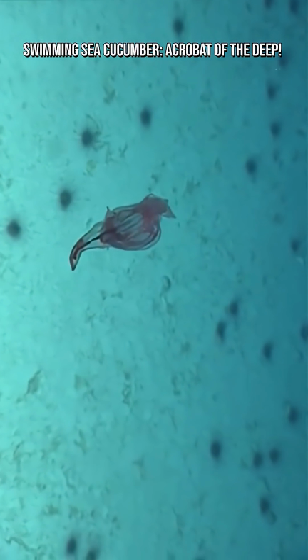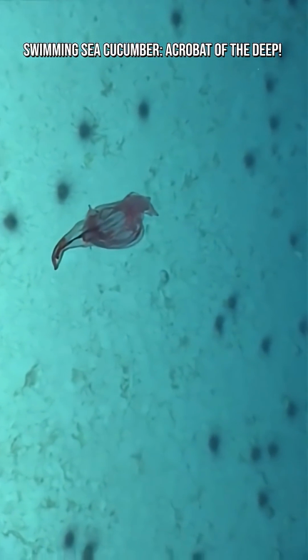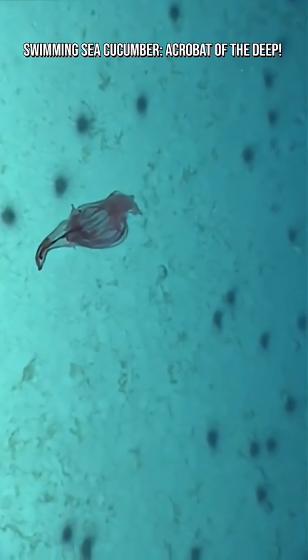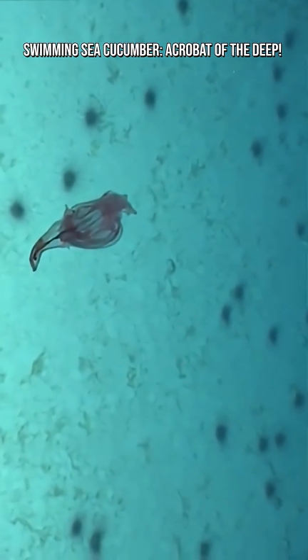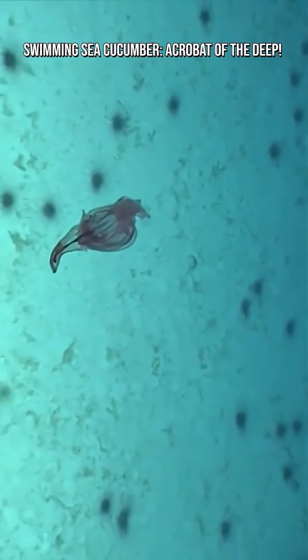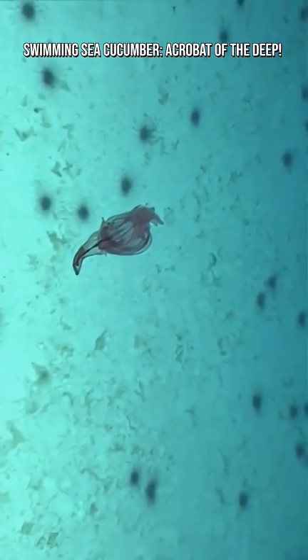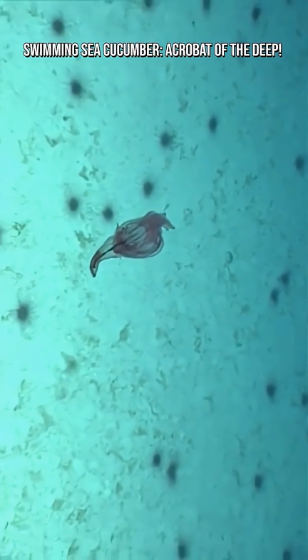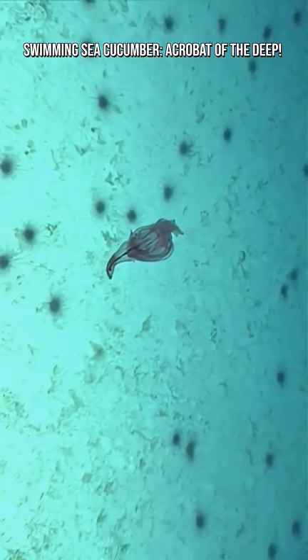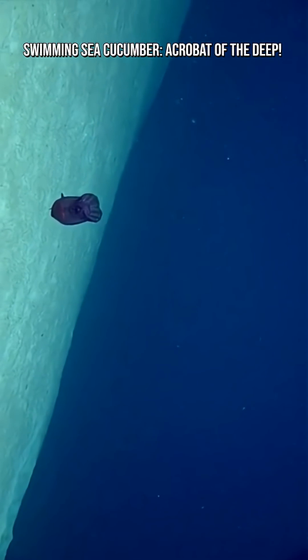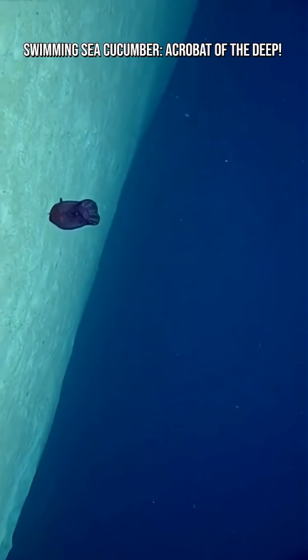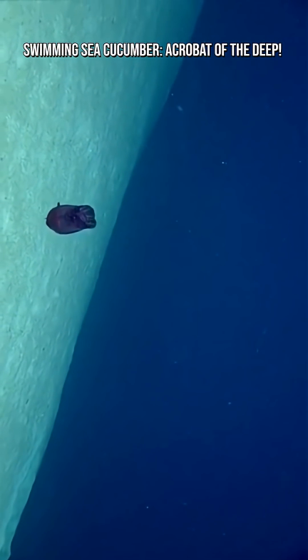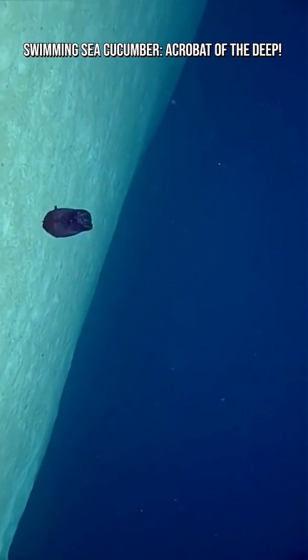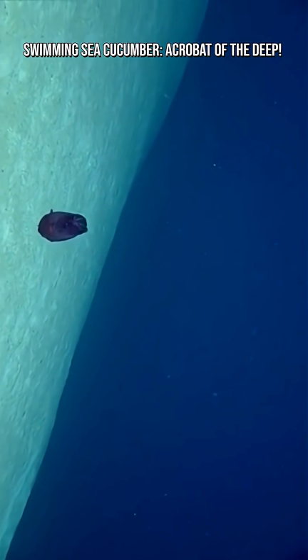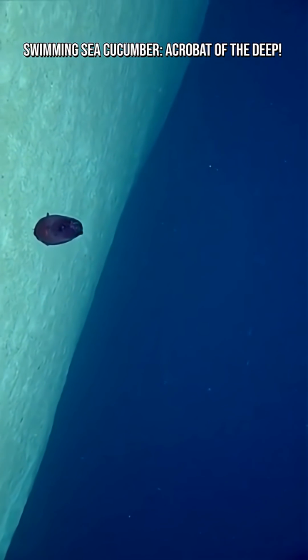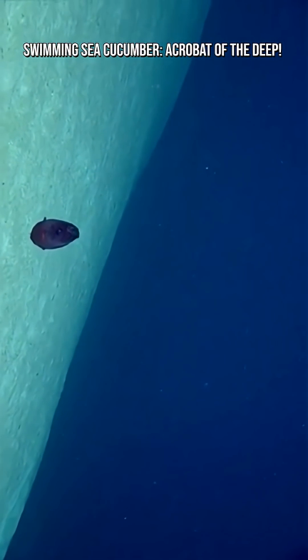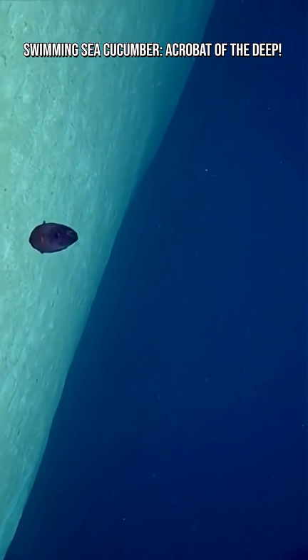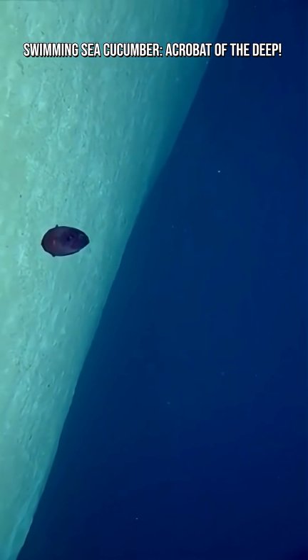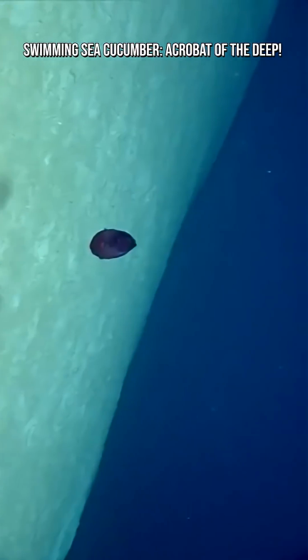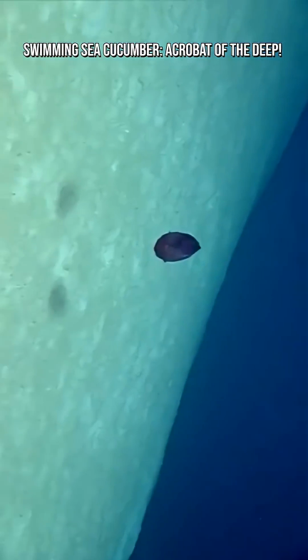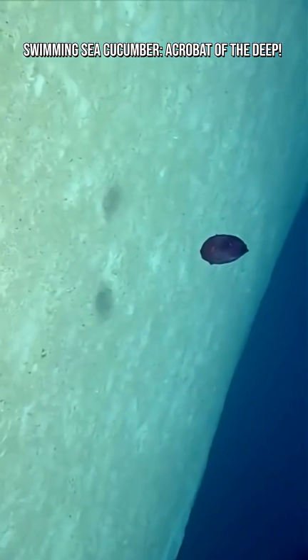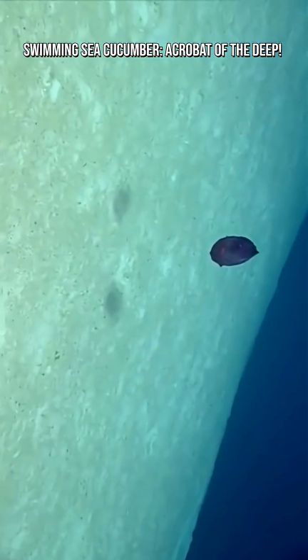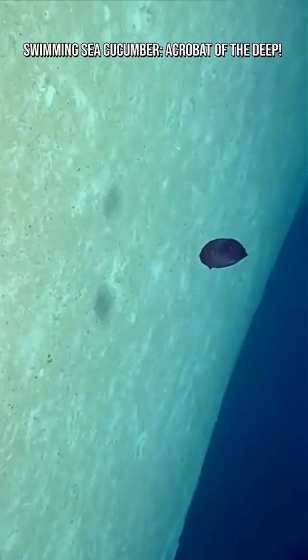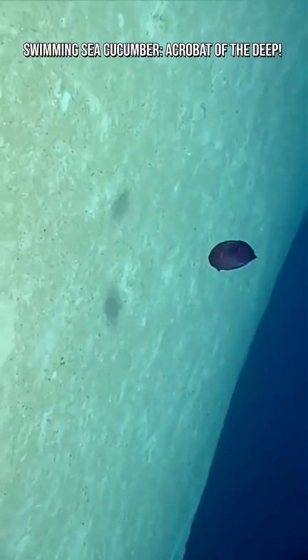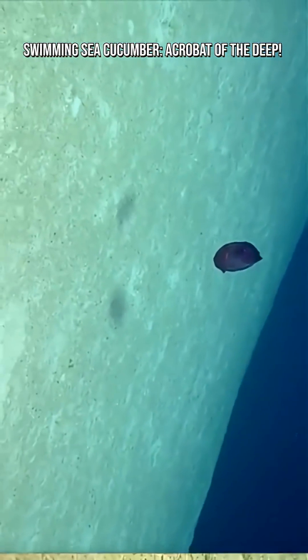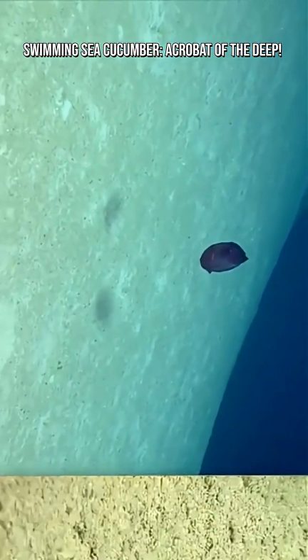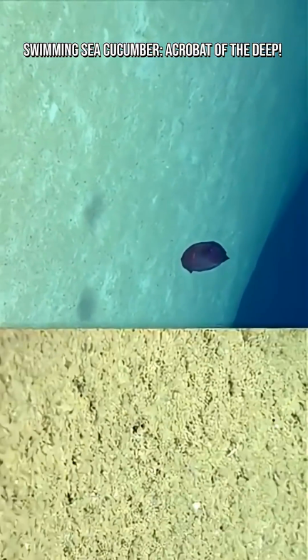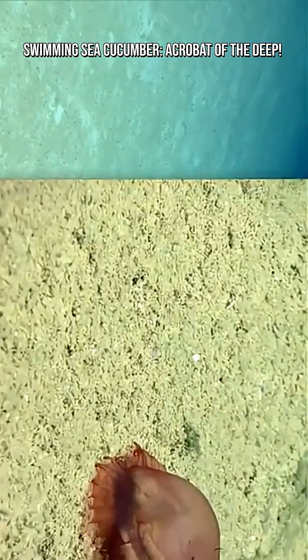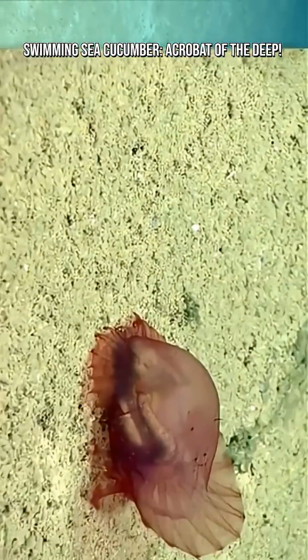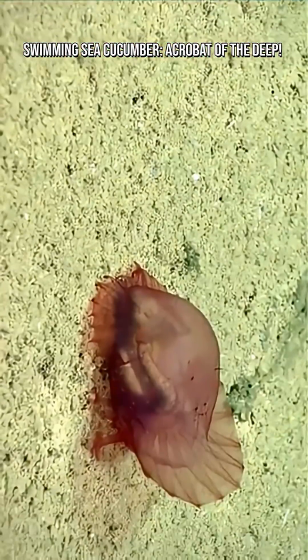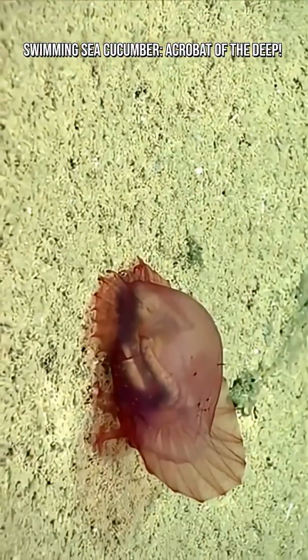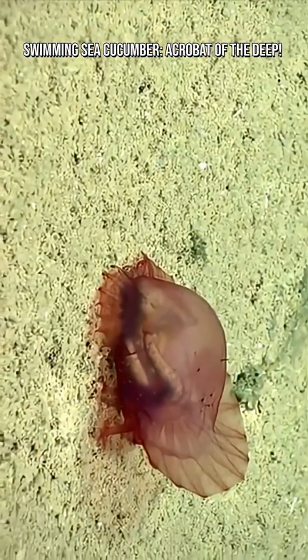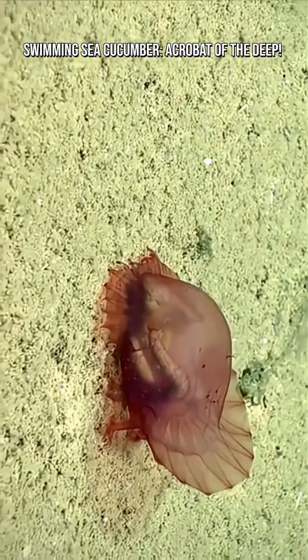When not swimming, they land on the bottom, scoop up sediment, and sift out nutrients. They play a major role in recycling nutrients in deep-sea ecosystems.